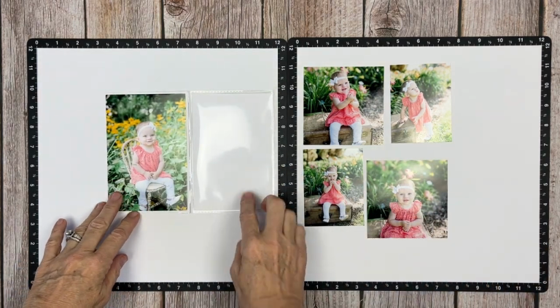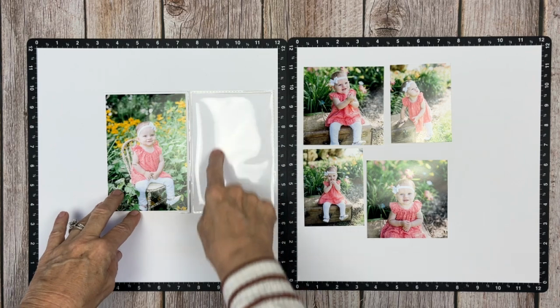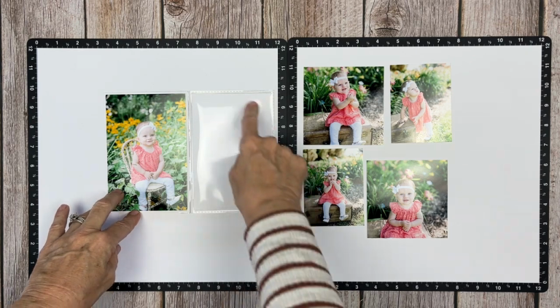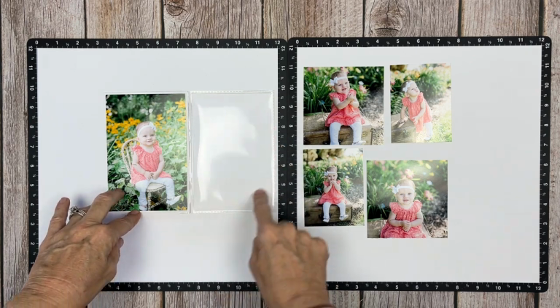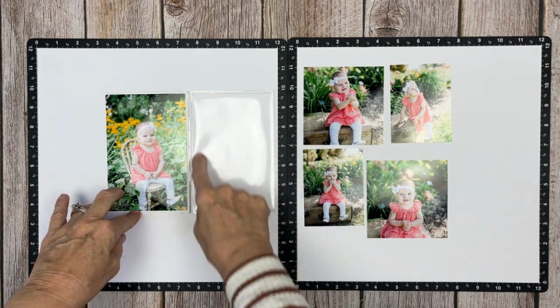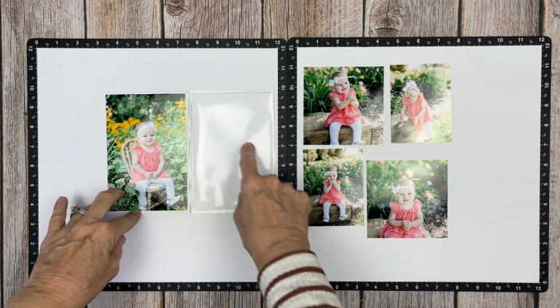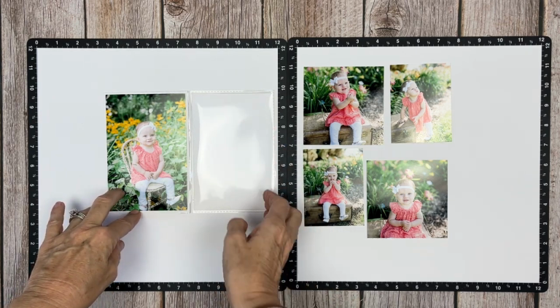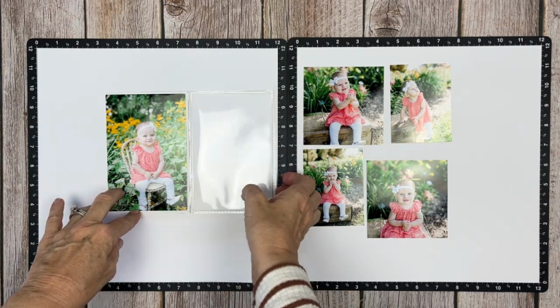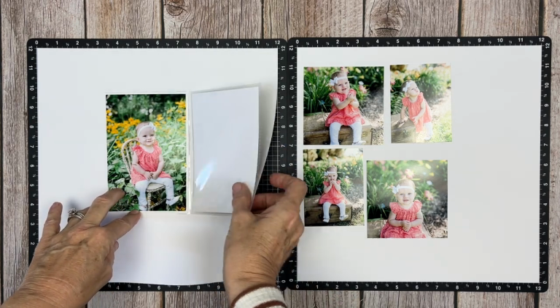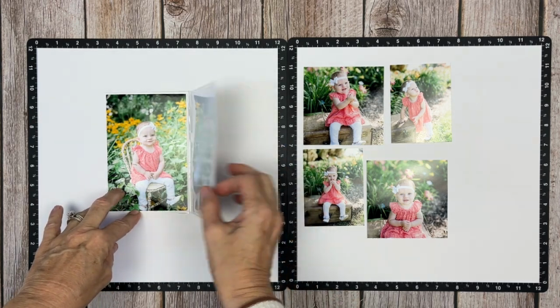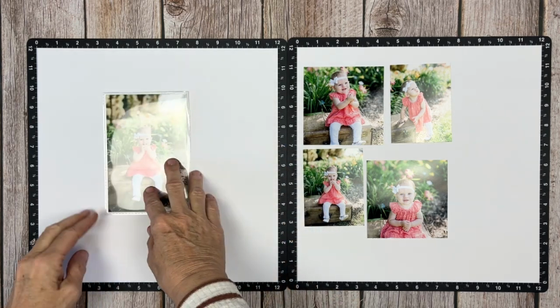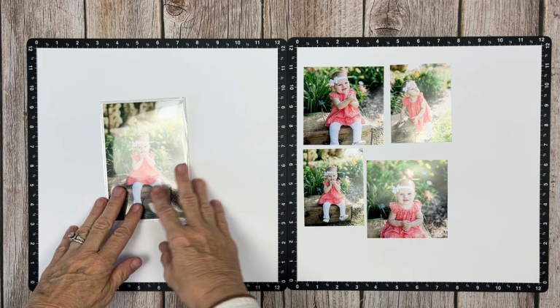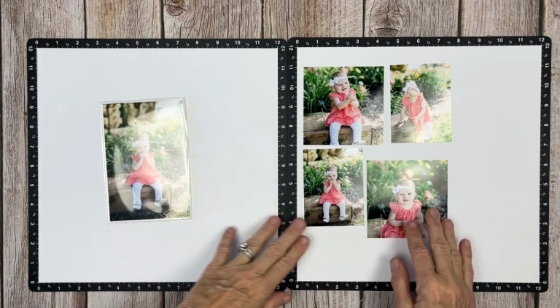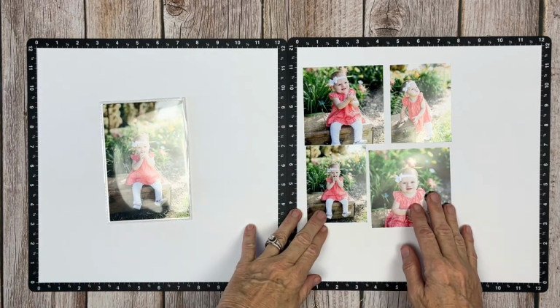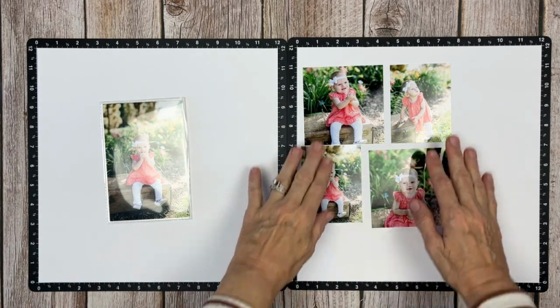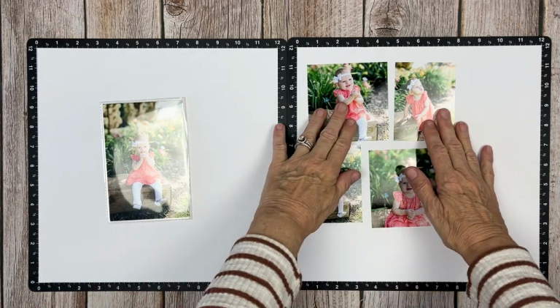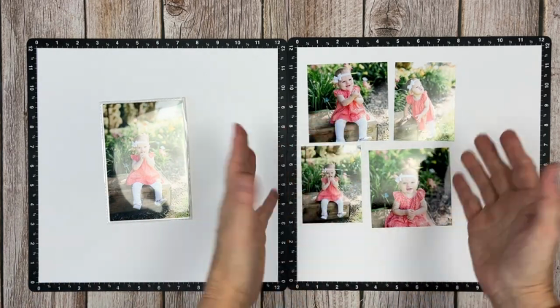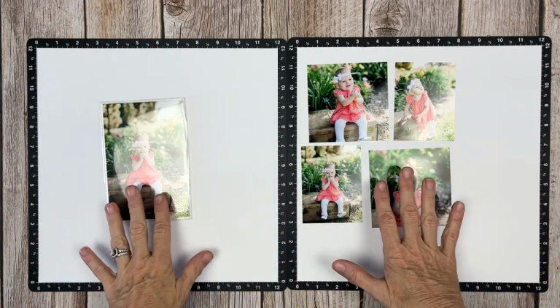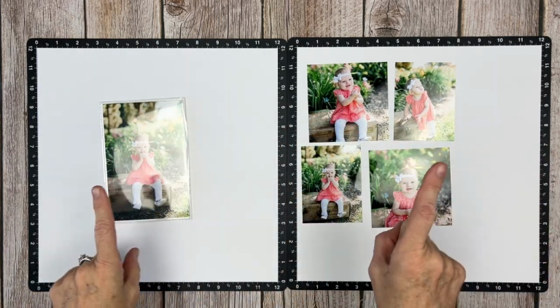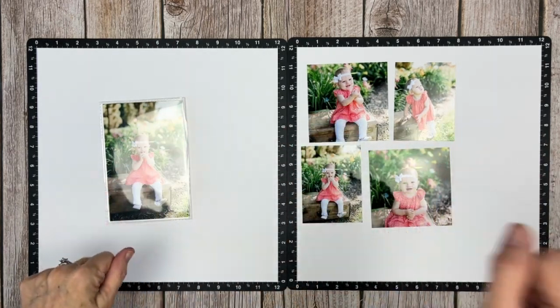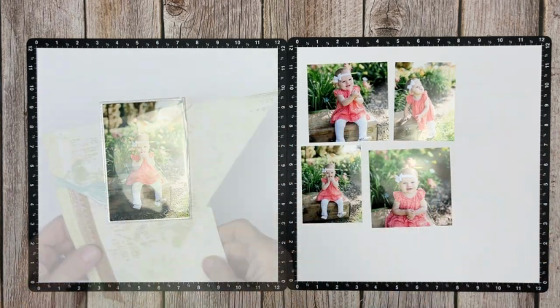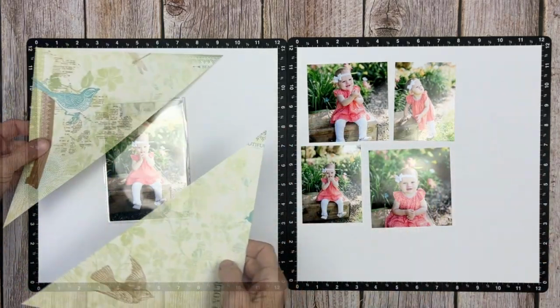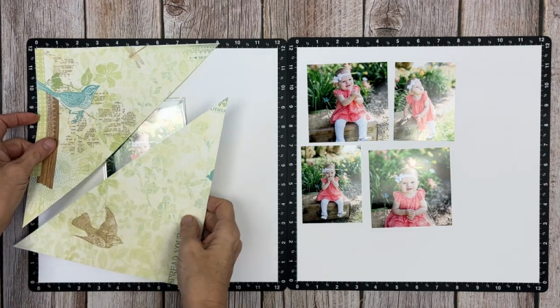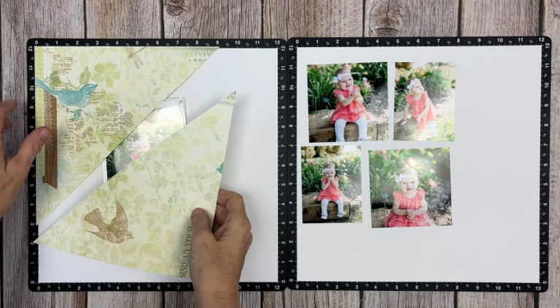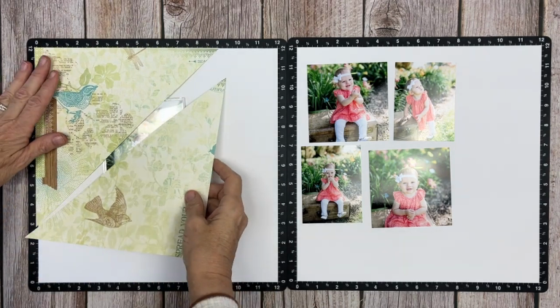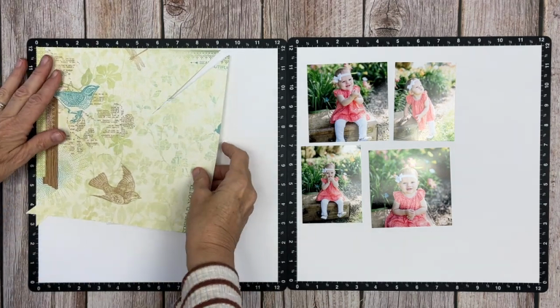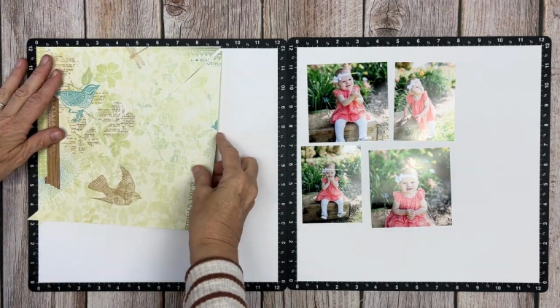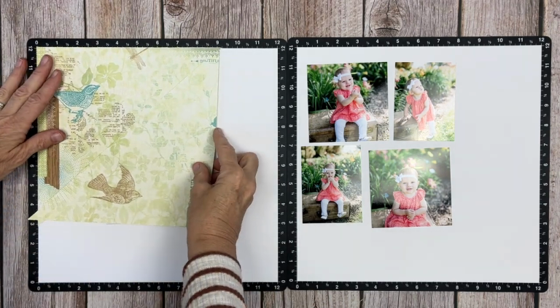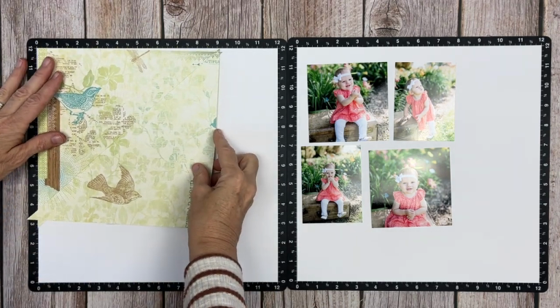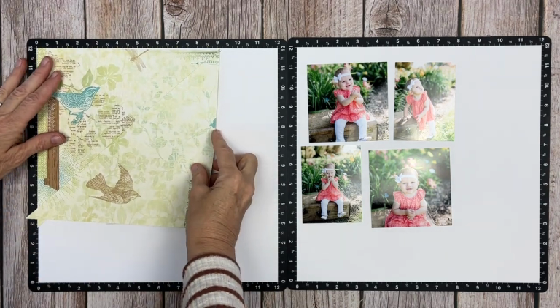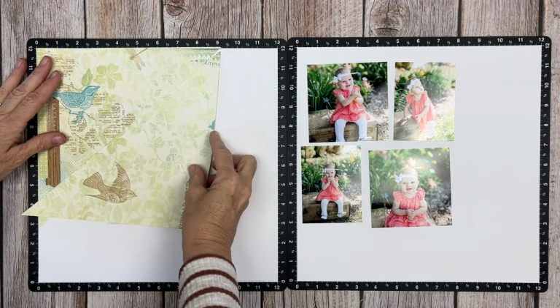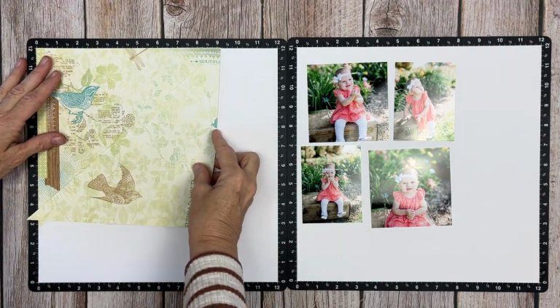So tonight we're focusing on Ramsey Kate — yes, more grandchild photos — and we're going to get a couple photos in the left flip flap, as well as a full journaling area and then four photos on the right.